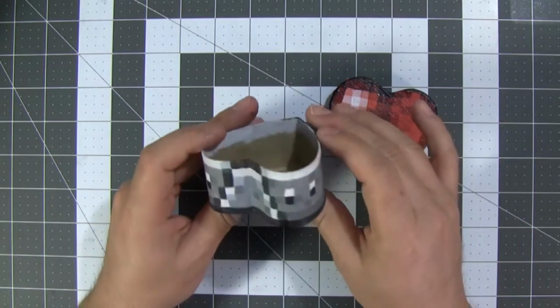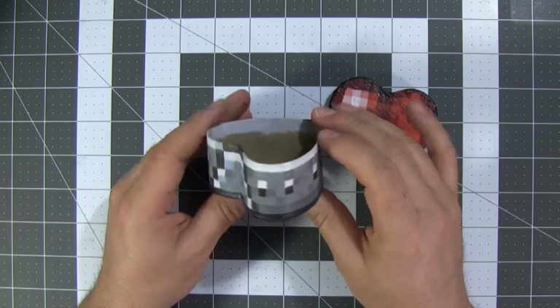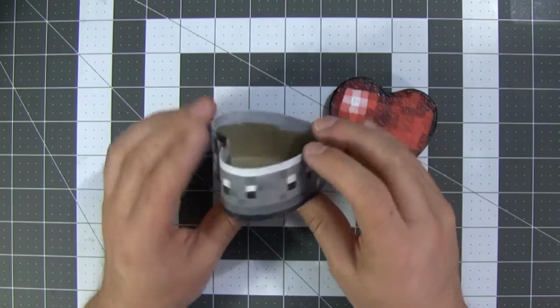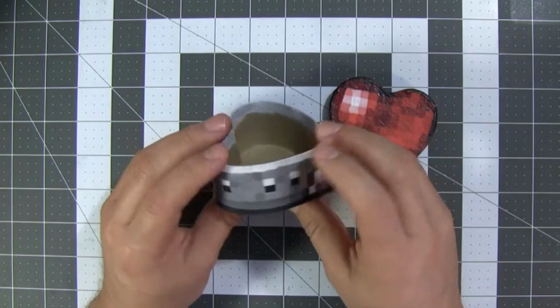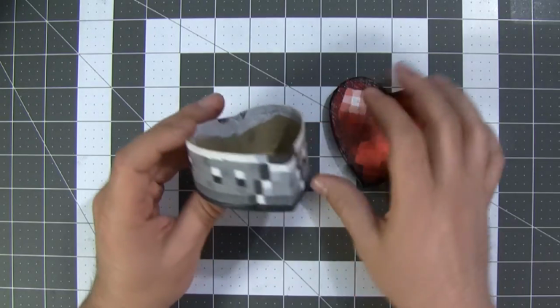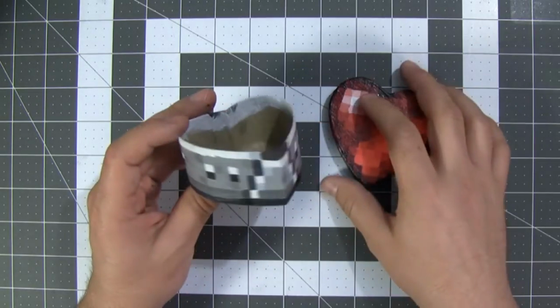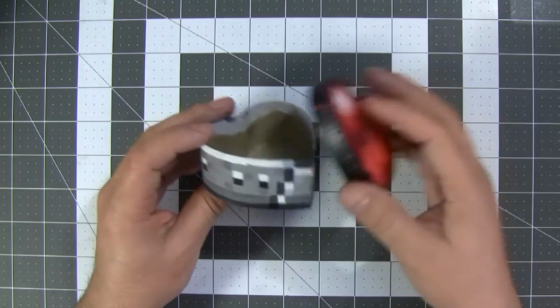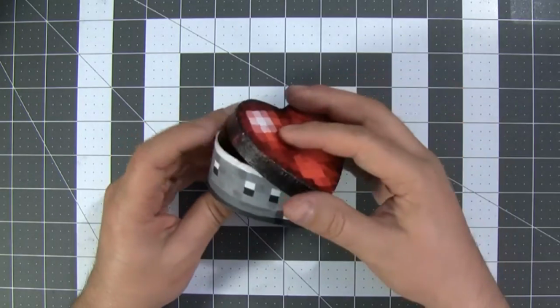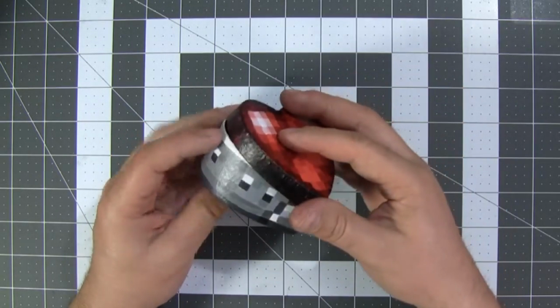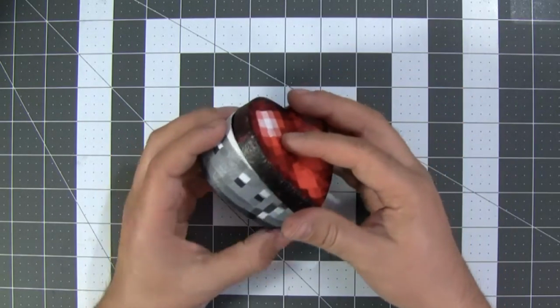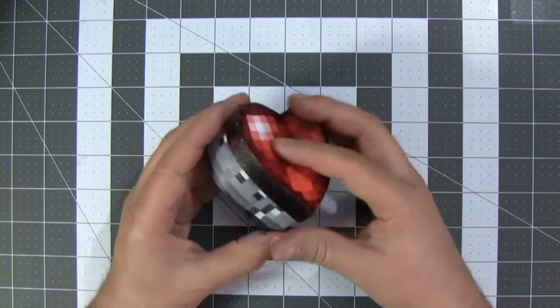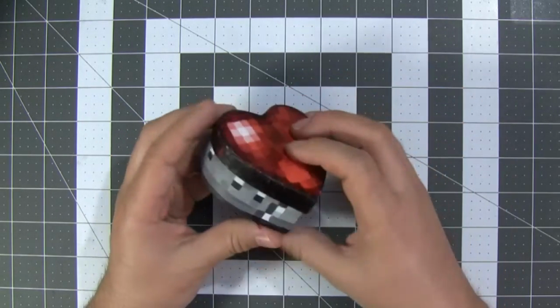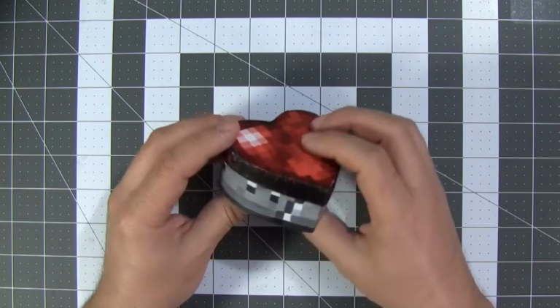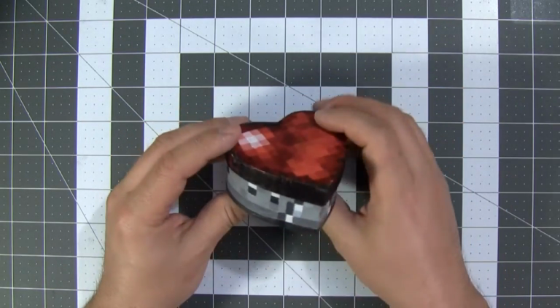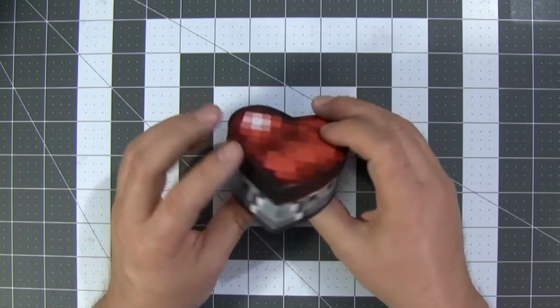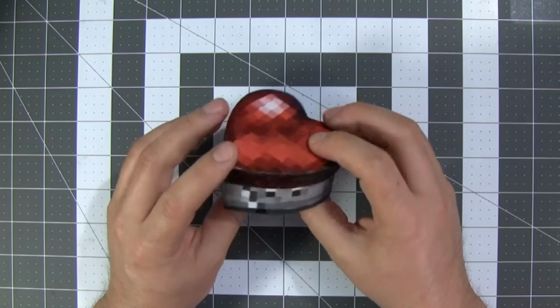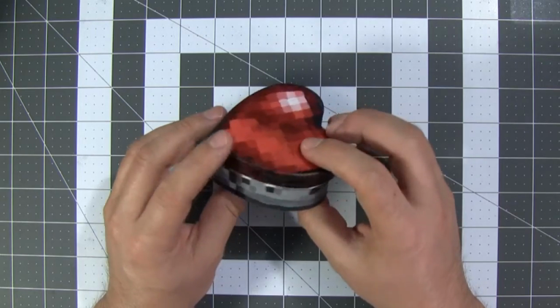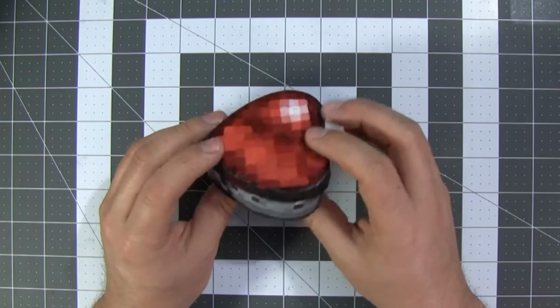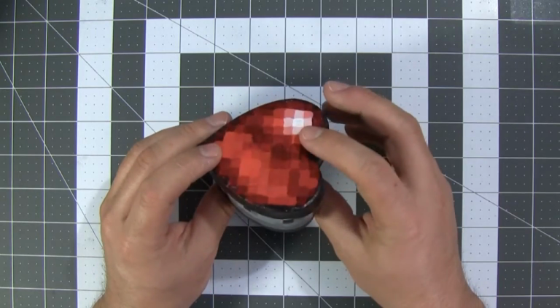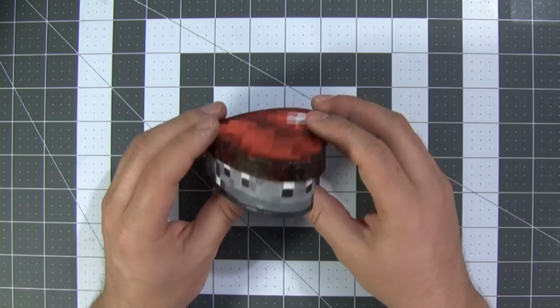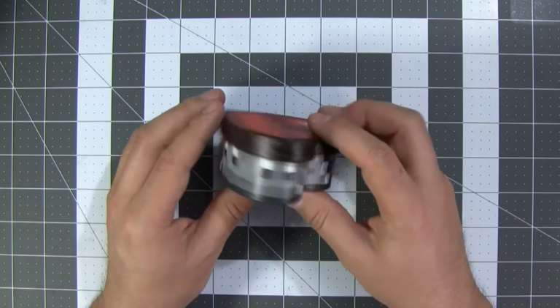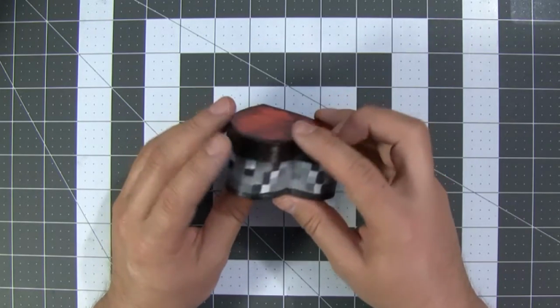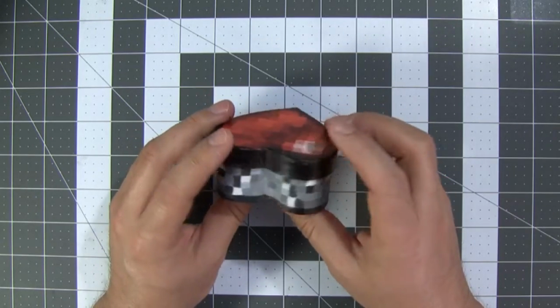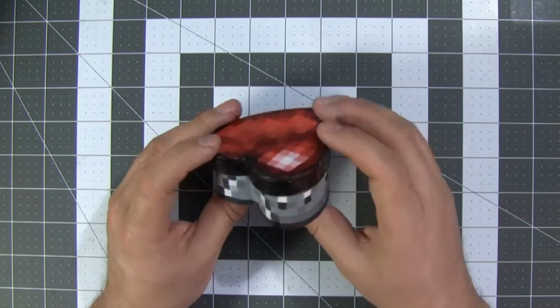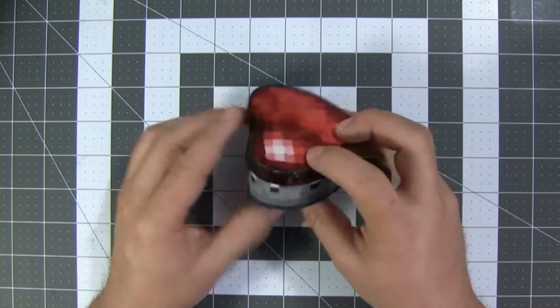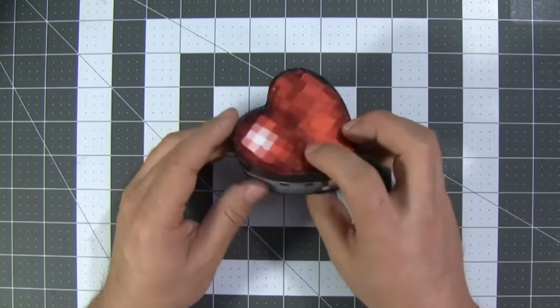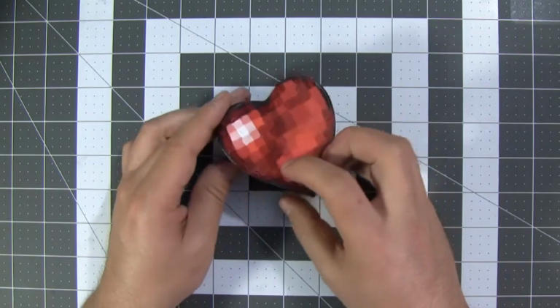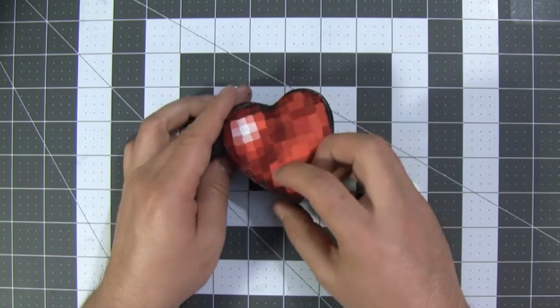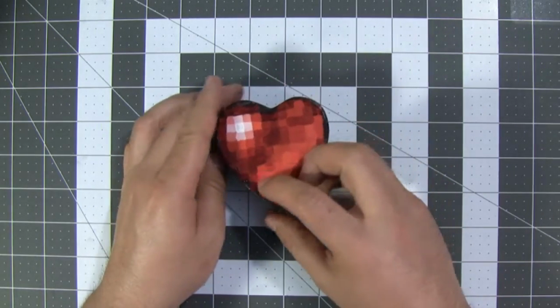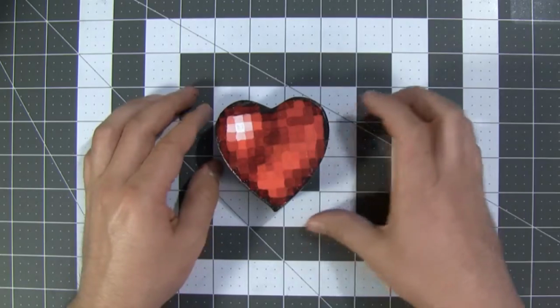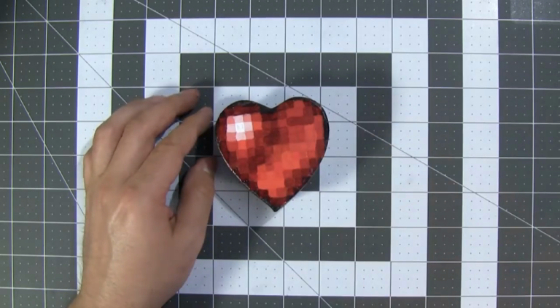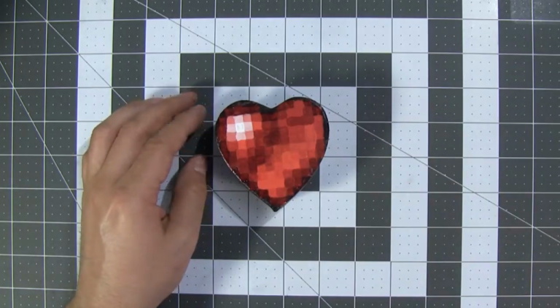I learned my lesson and I went and painted this one all flat grey and then I put in all the other colors over top of it. I'm going to go and hit this box with a matte spray paint finish right now so we don't have this super duper shiny box.